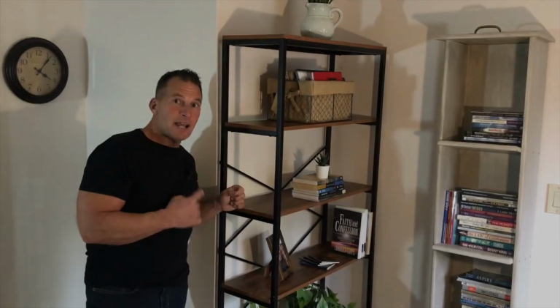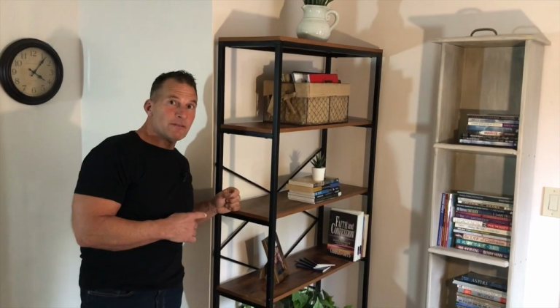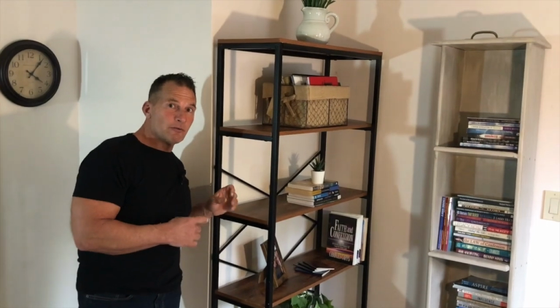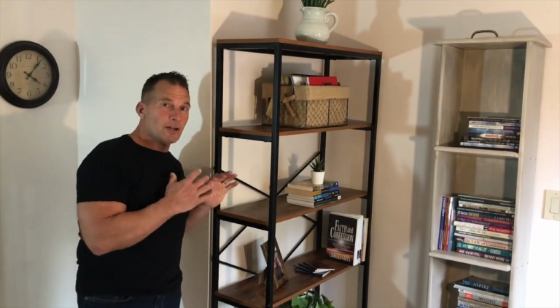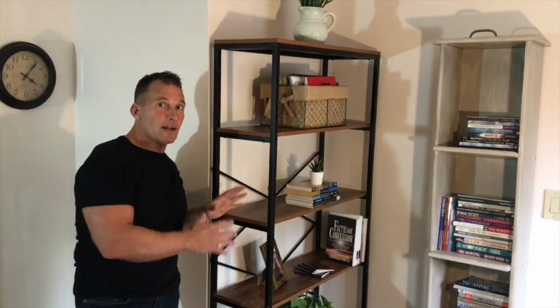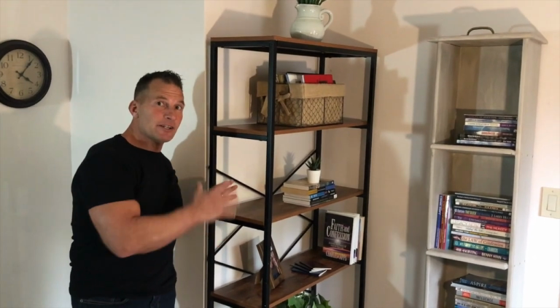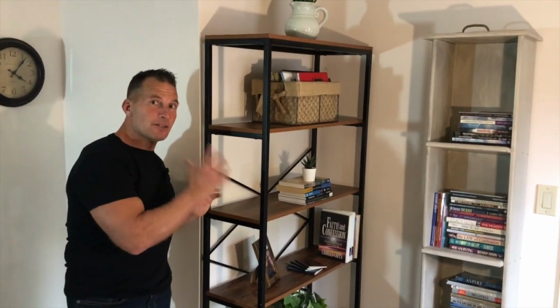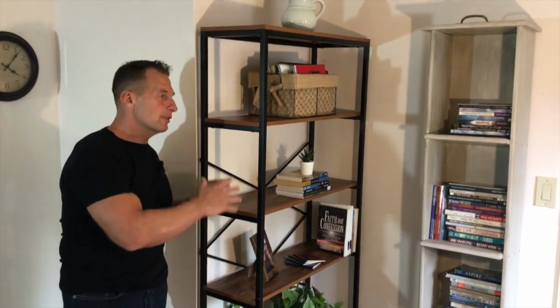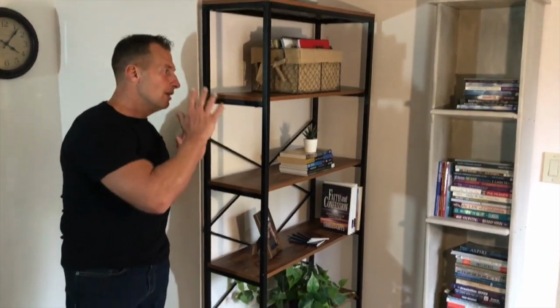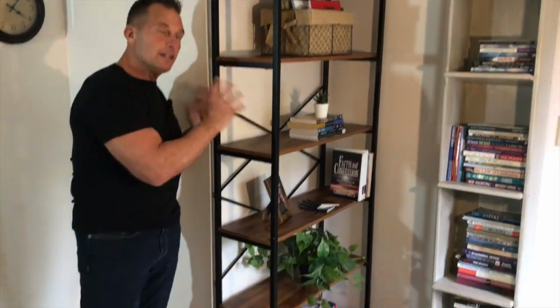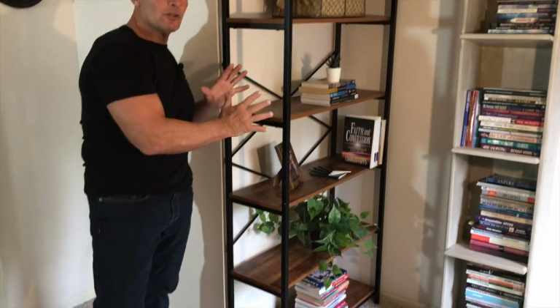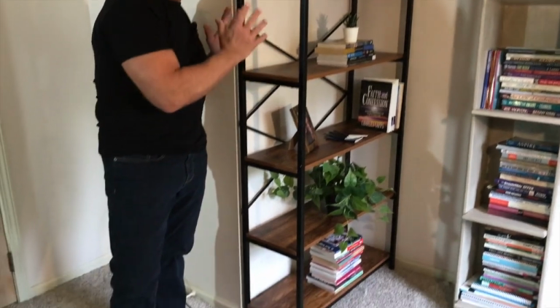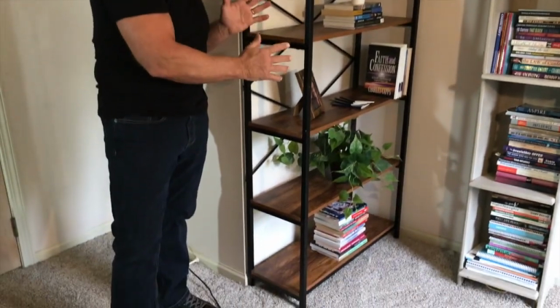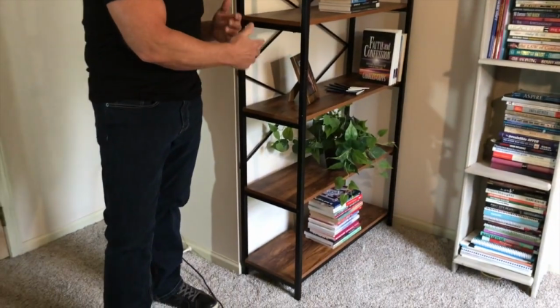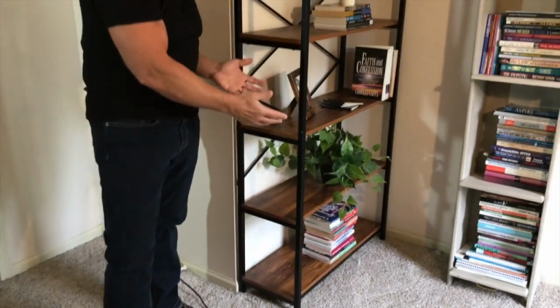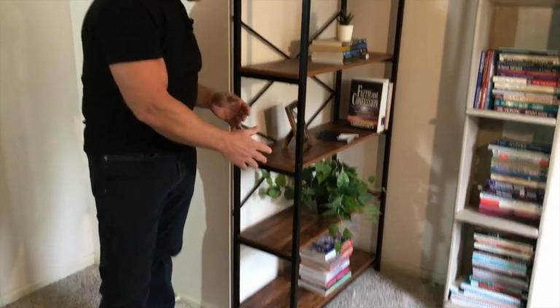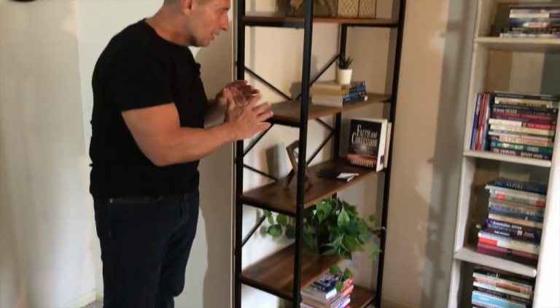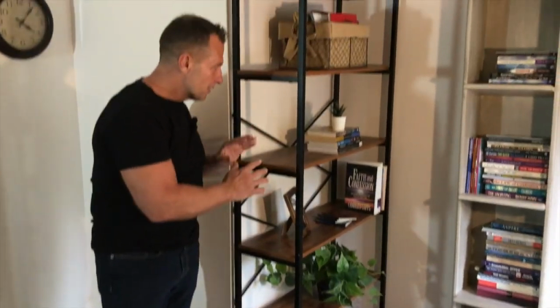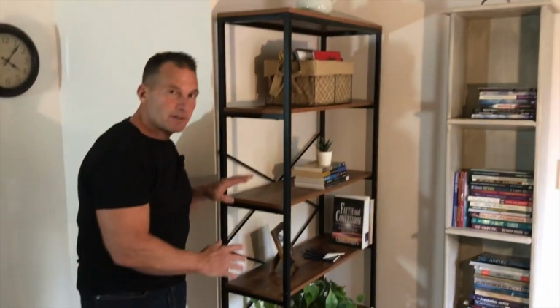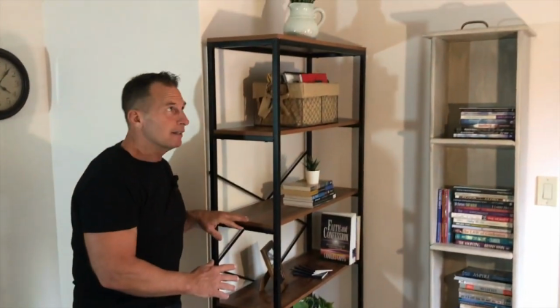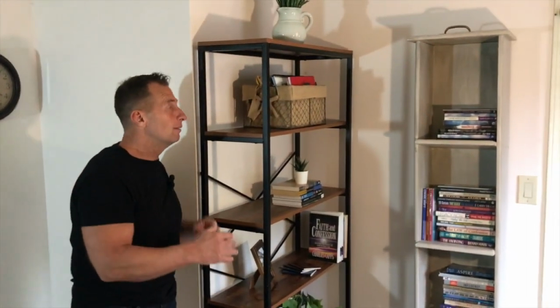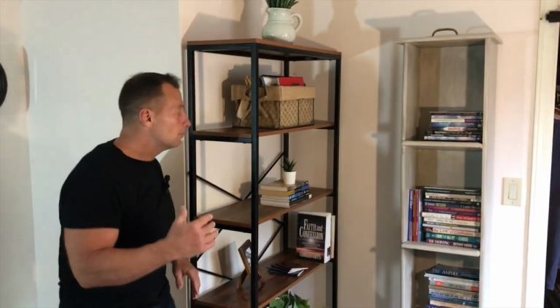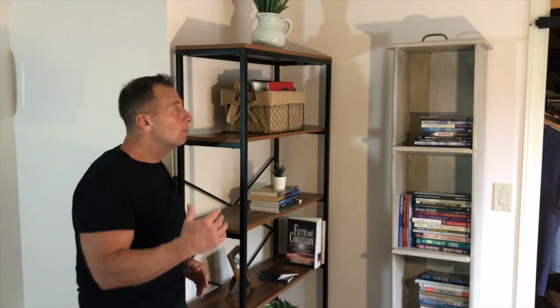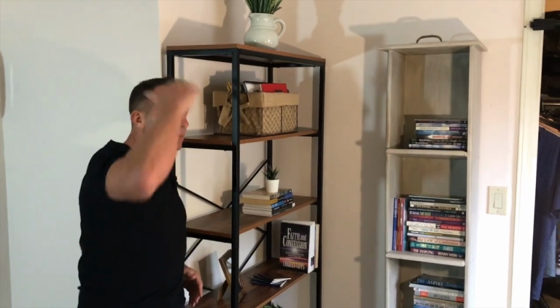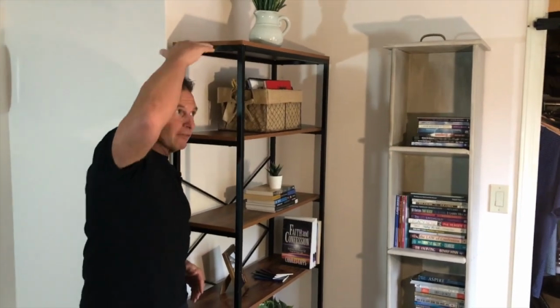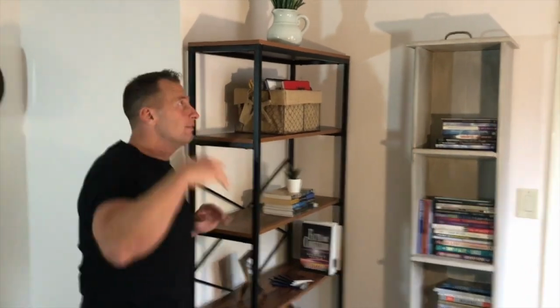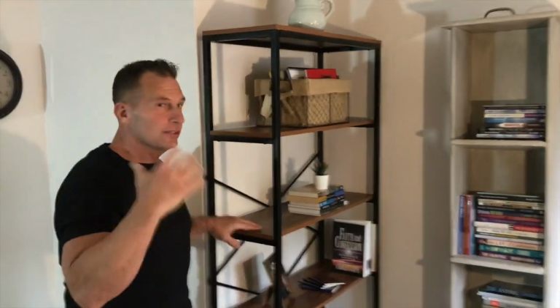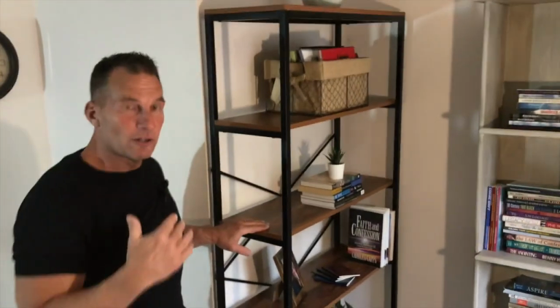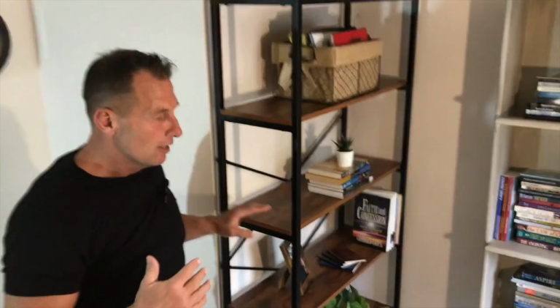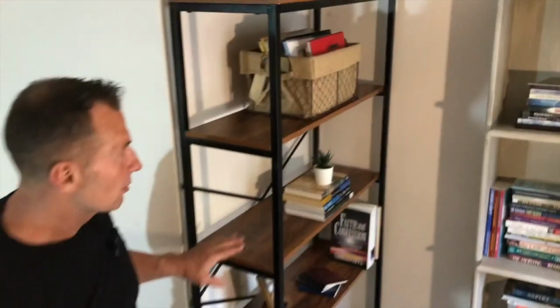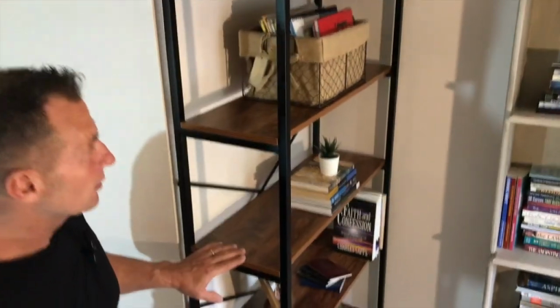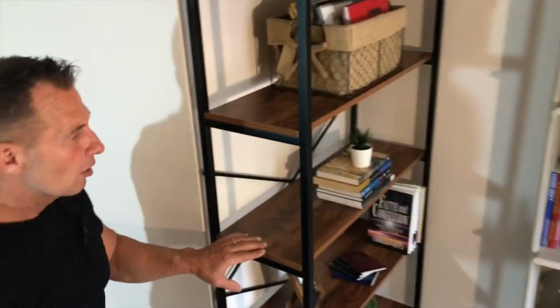I want to give you a quick review on this five-tier industrial vintage-looking bookshelf shelving unit. This thing's fantastic. I'm about 5'7", so you can see how tall it is — probably close to six feet tall.